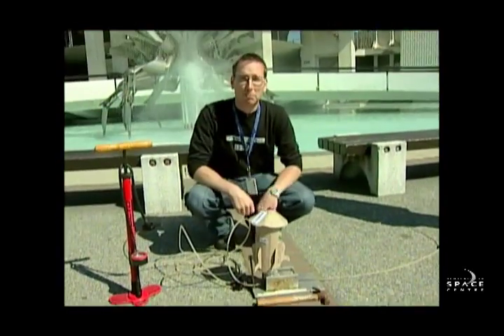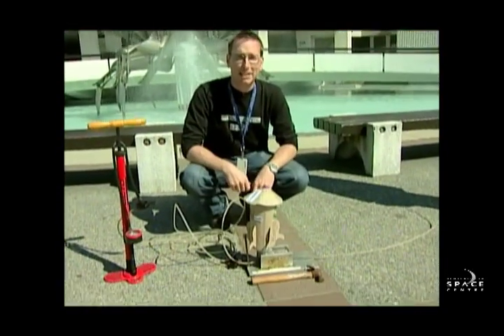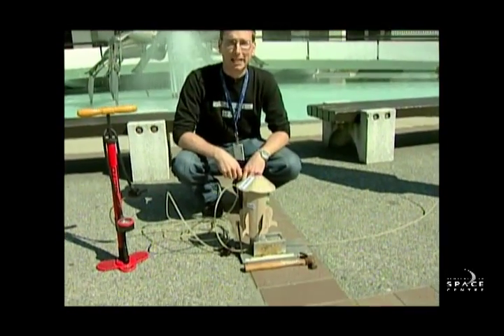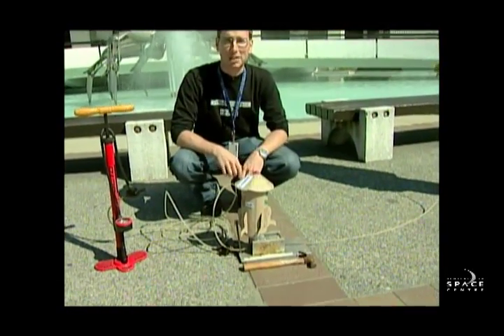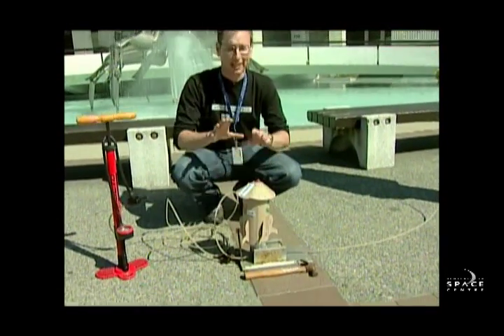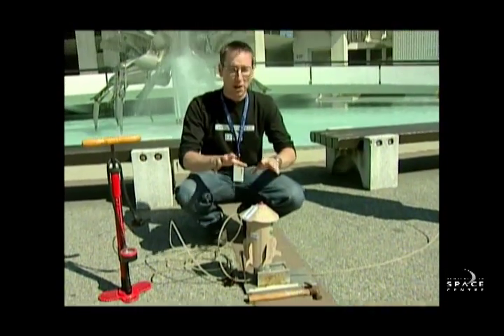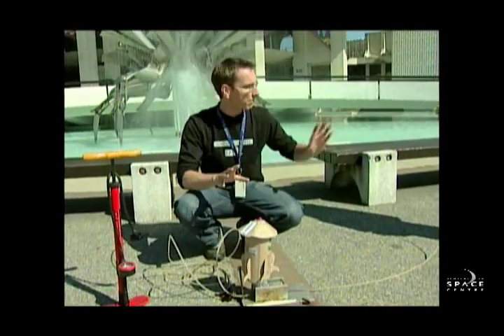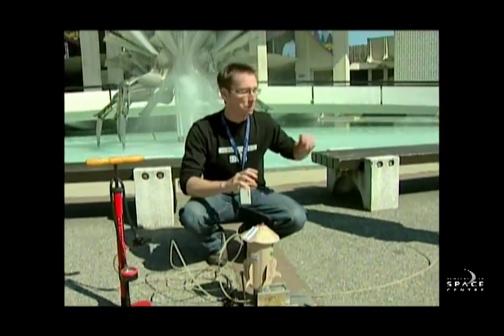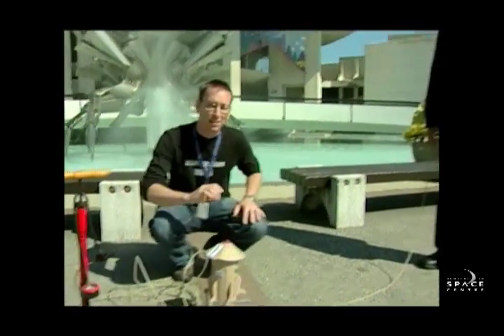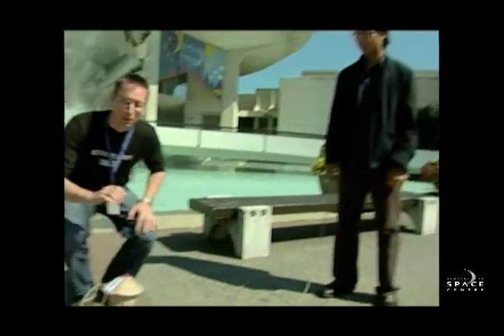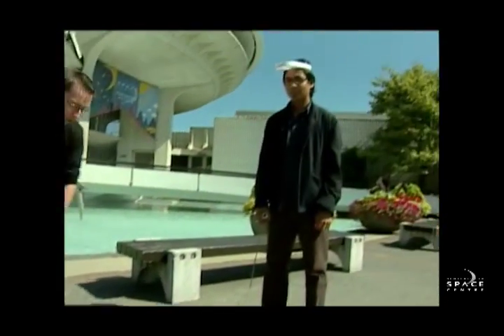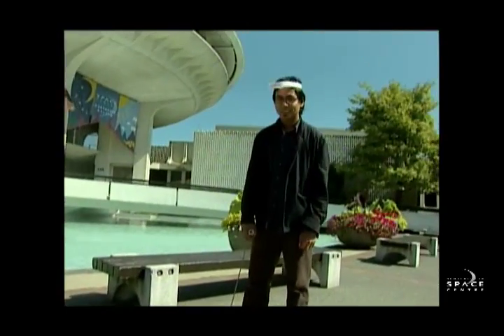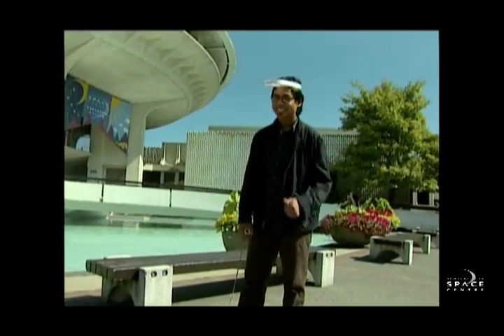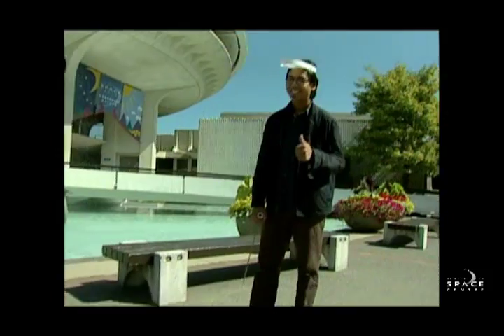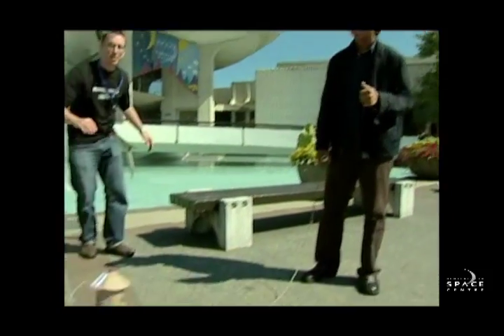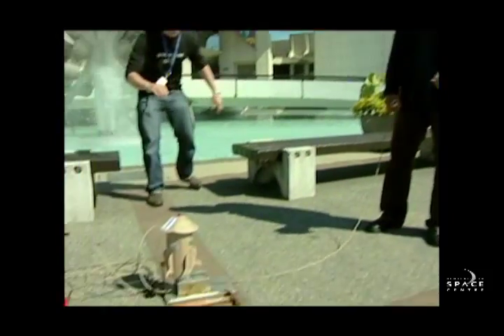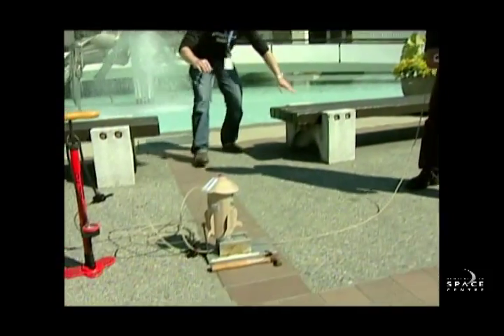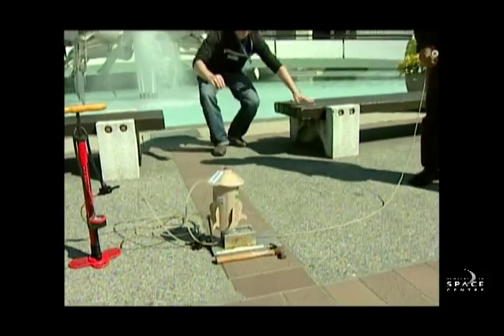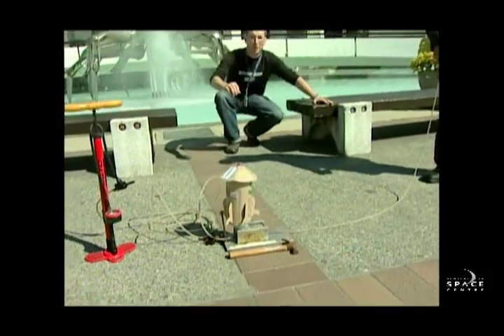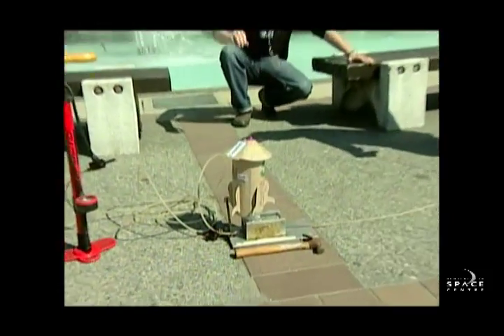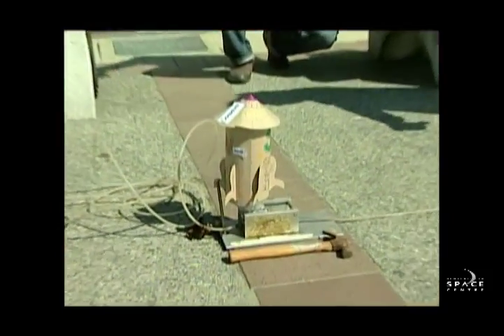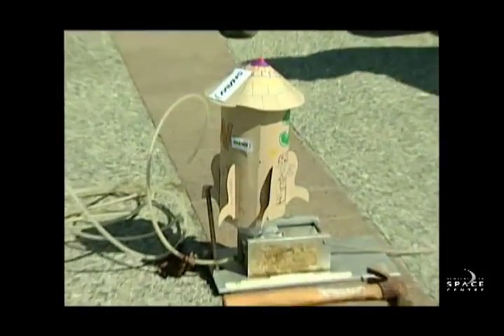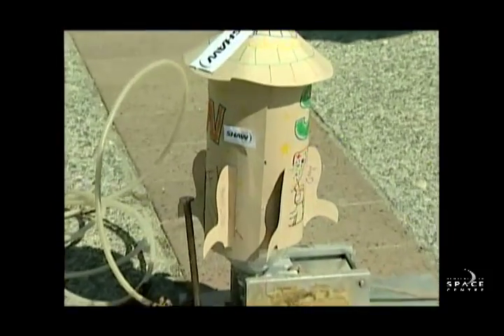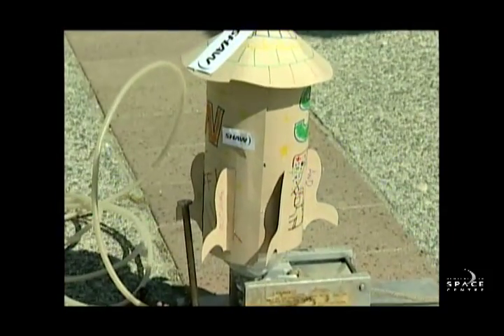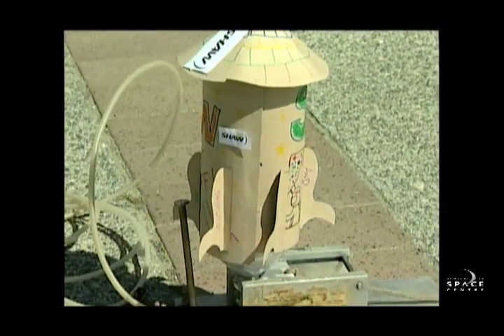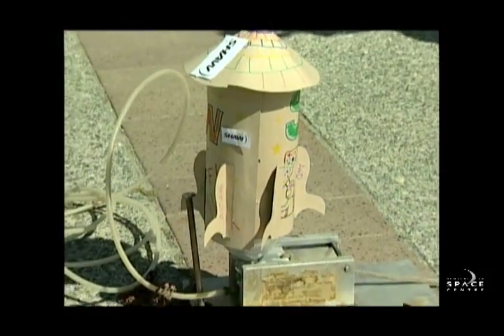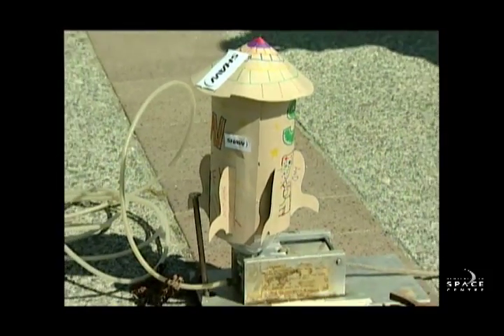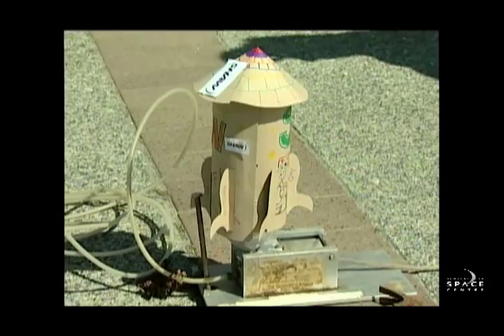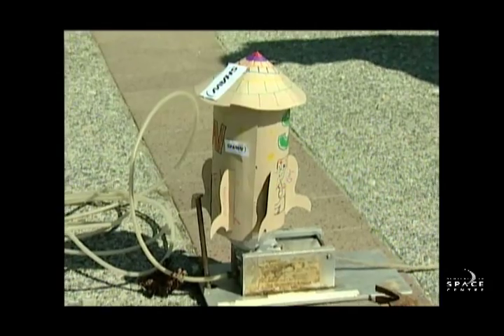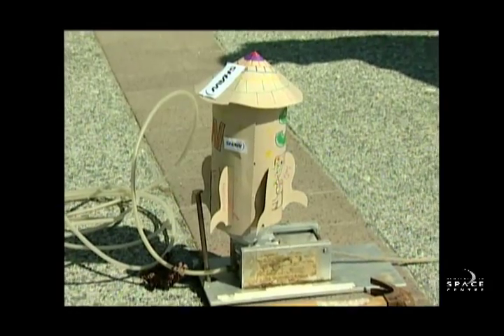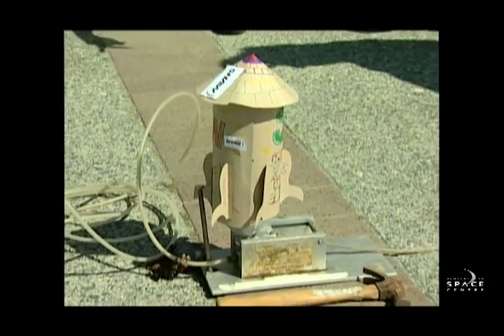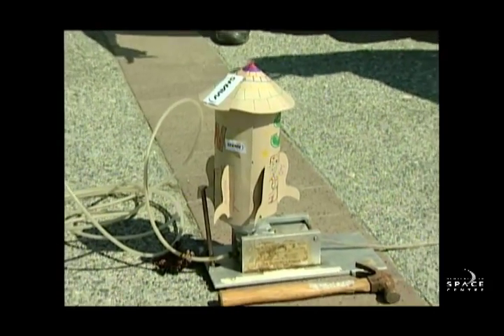So let's get right to it. I'm gonna have a quick countdown, and Parnelli's gonna pull that trigger, and we'll see what we can do. Alright, we're gonna go from 3, 2, 1 — give it a pull!